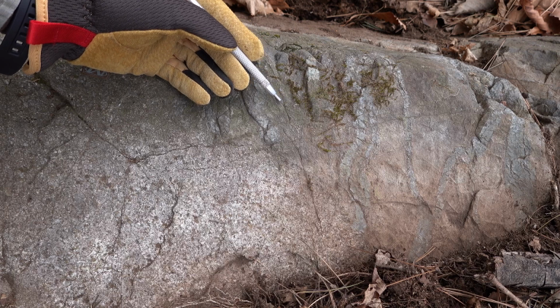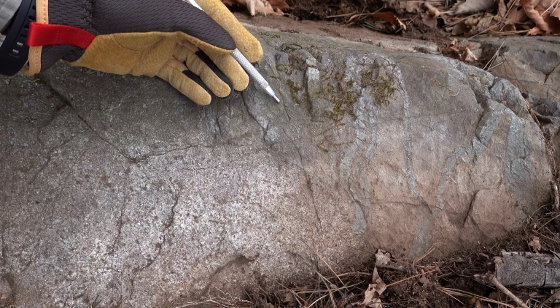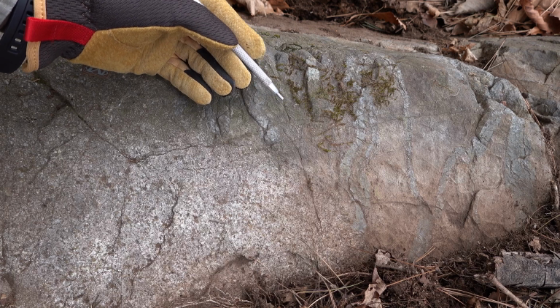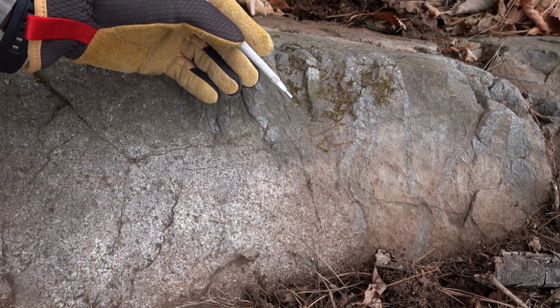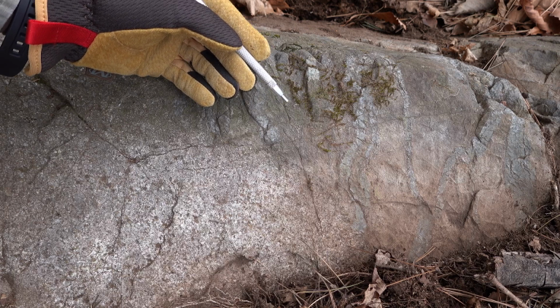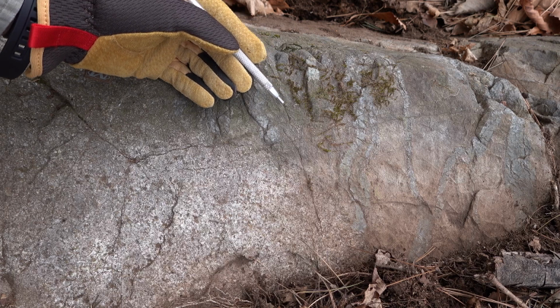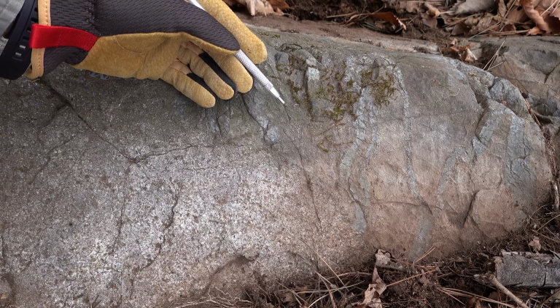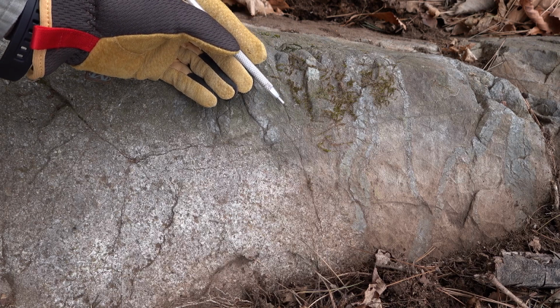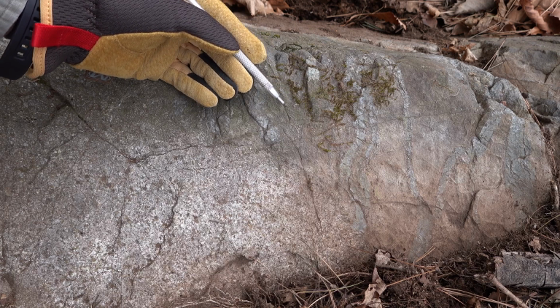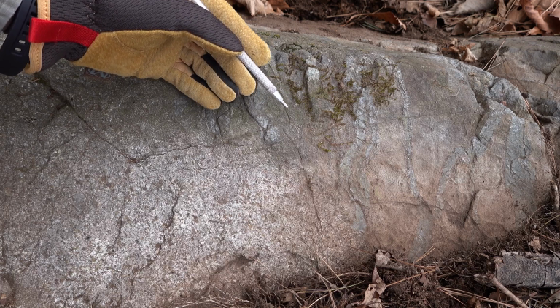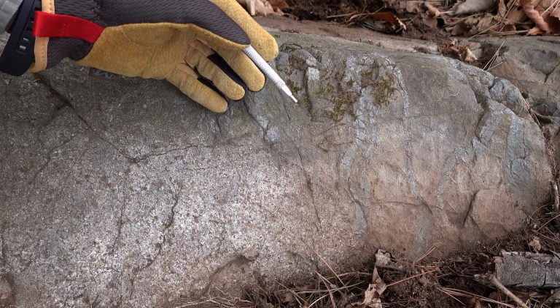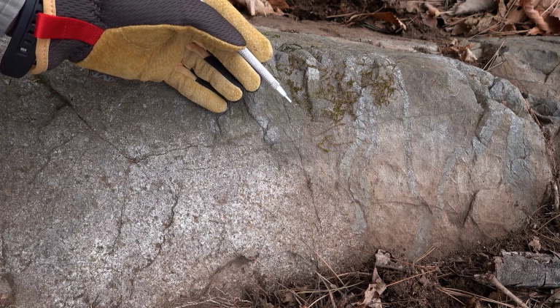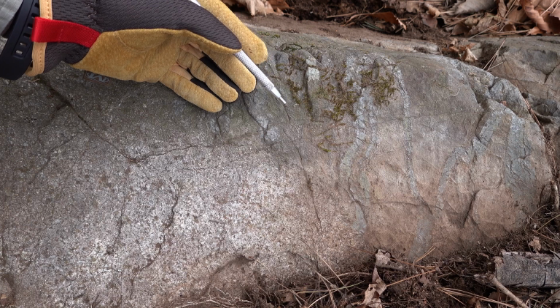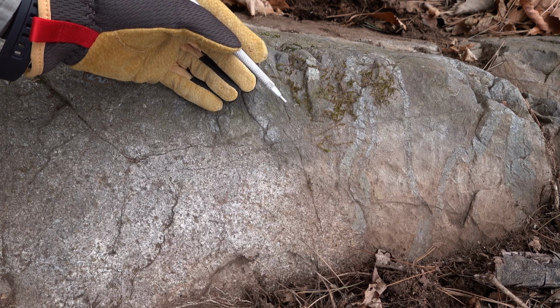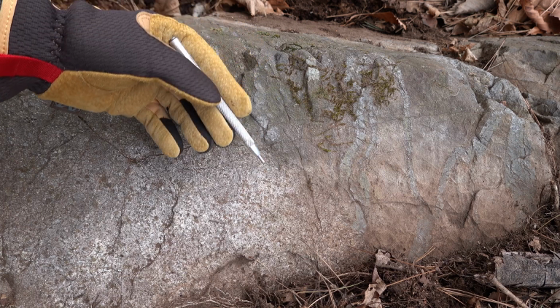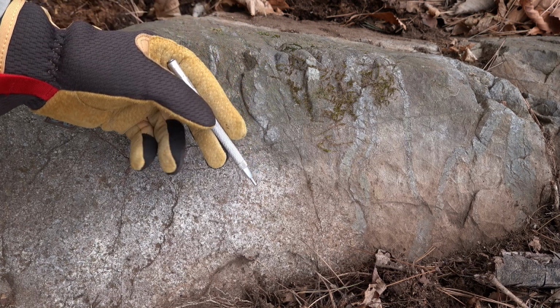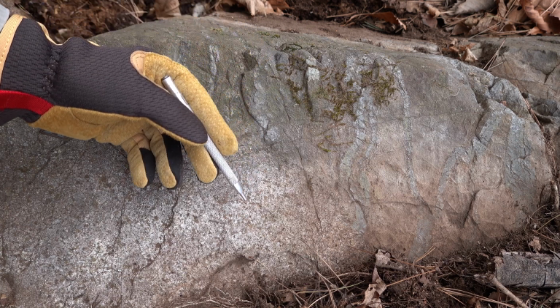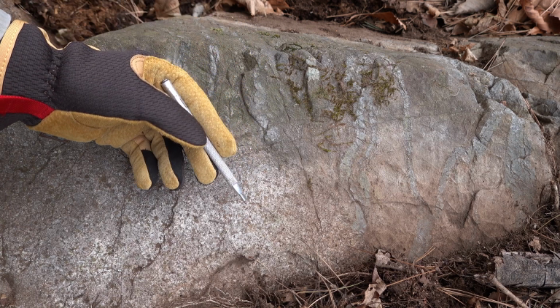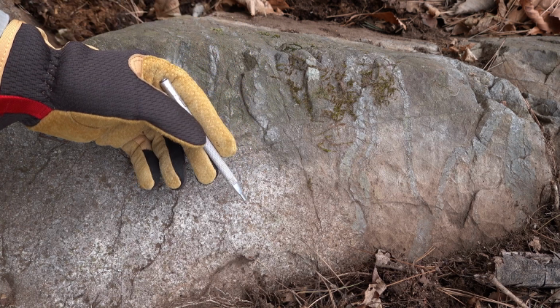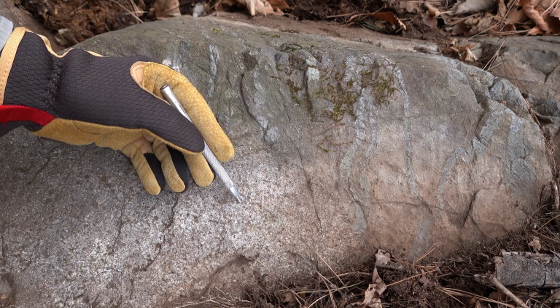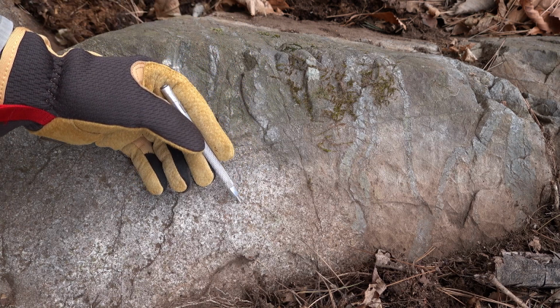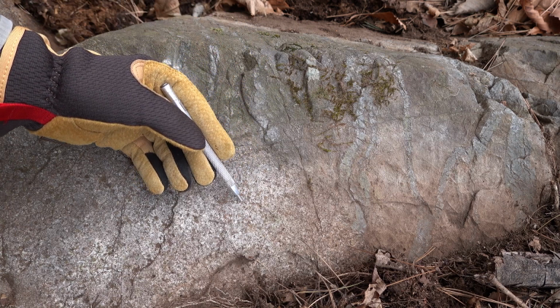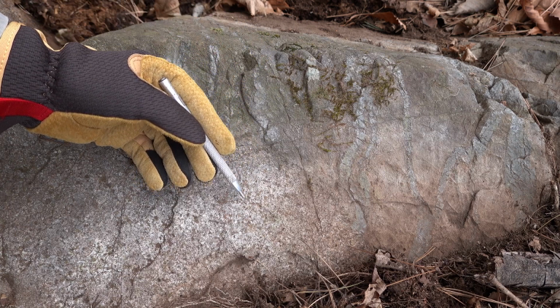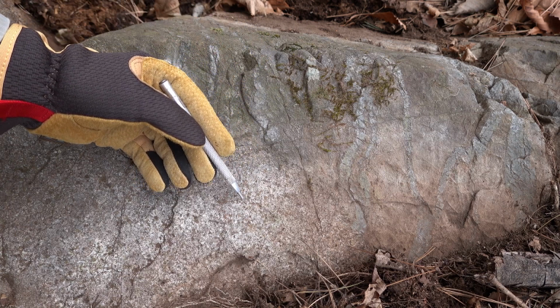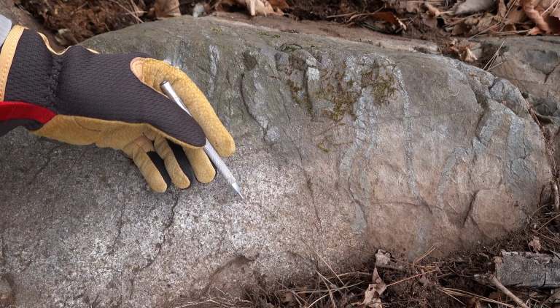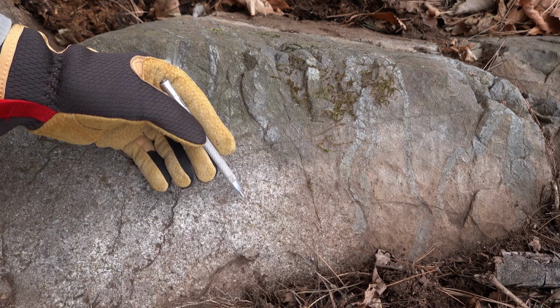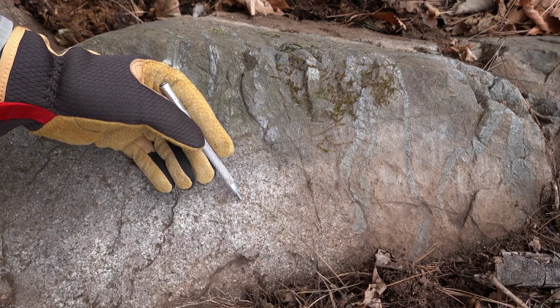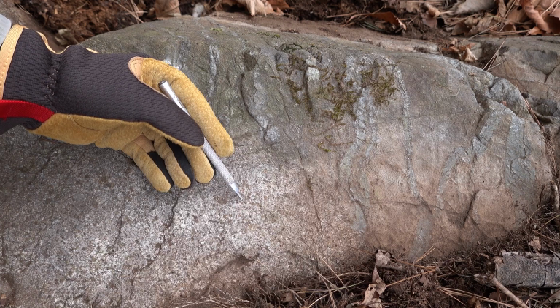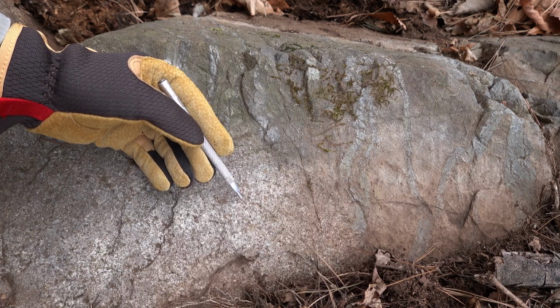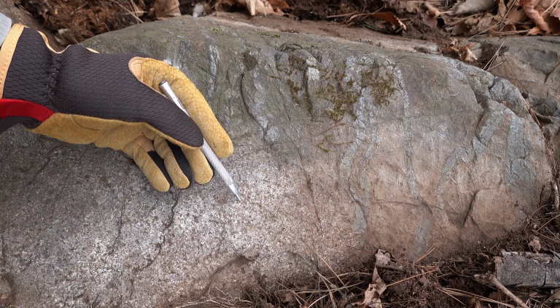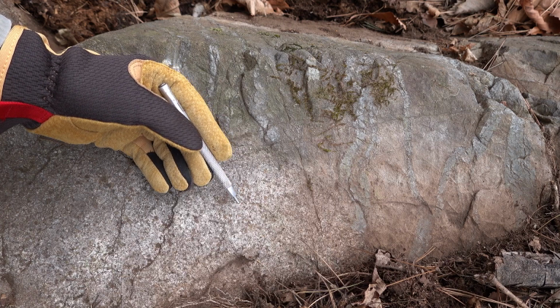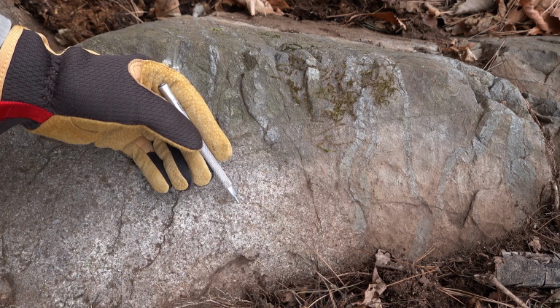On top of that, the alteration in the metasediments is secondary biotite and magnetite — that's potassic facies — and the alteration in the granodiorite is chlorite, epidote, and pyrite, which is propylitic facies.